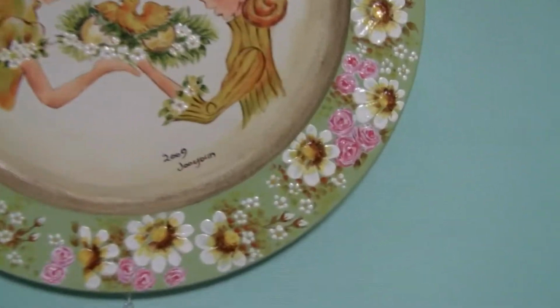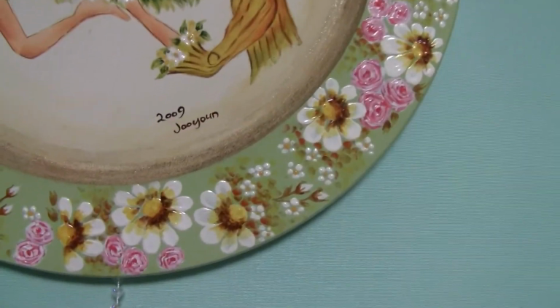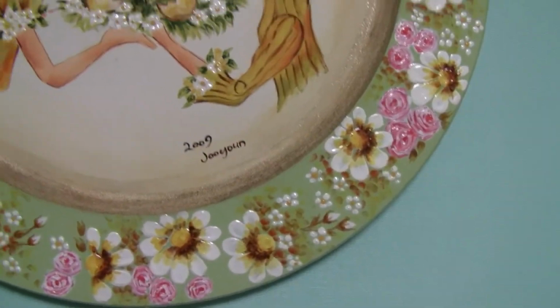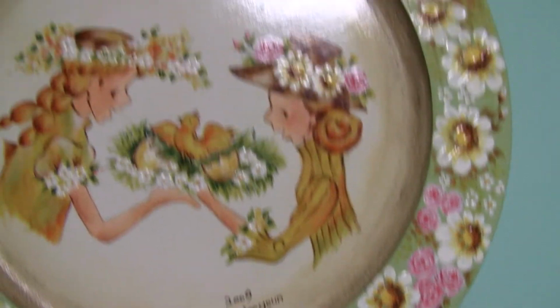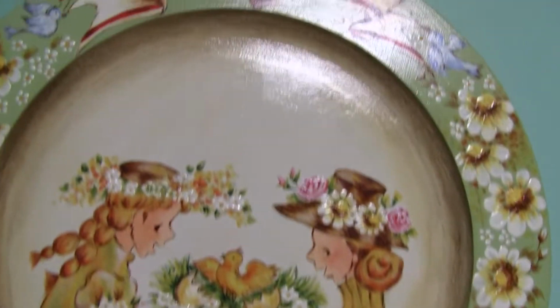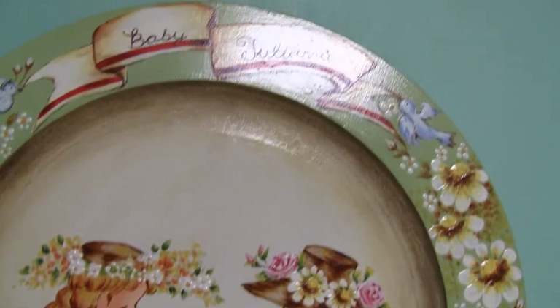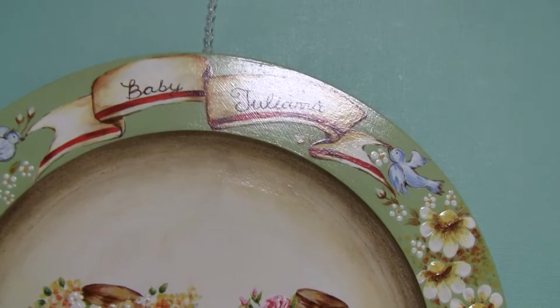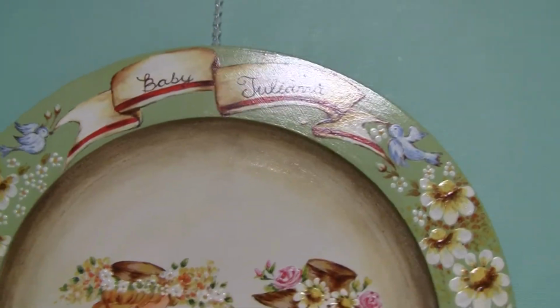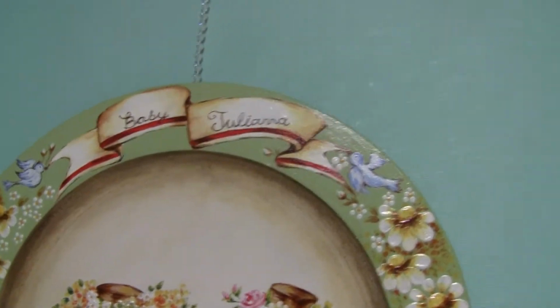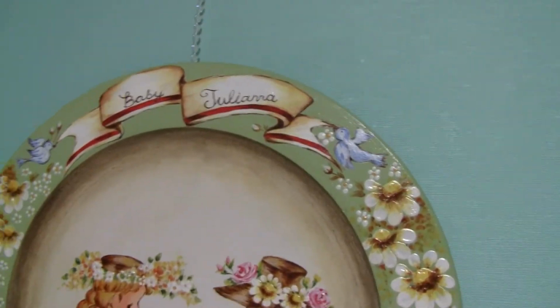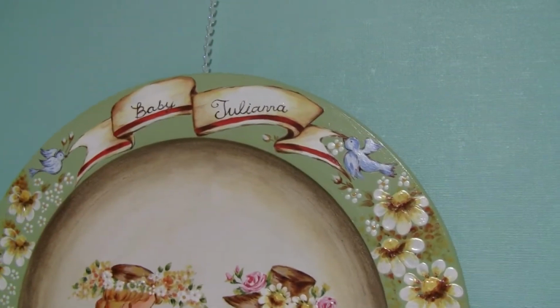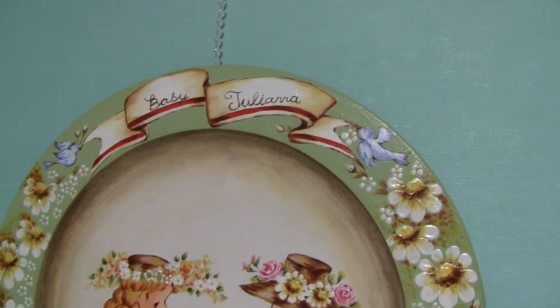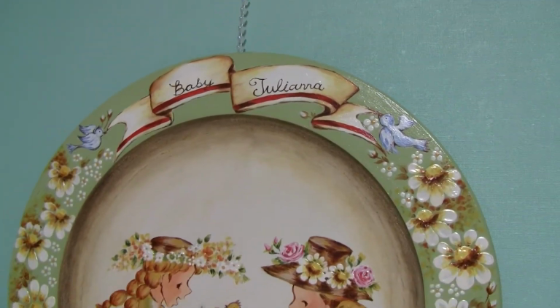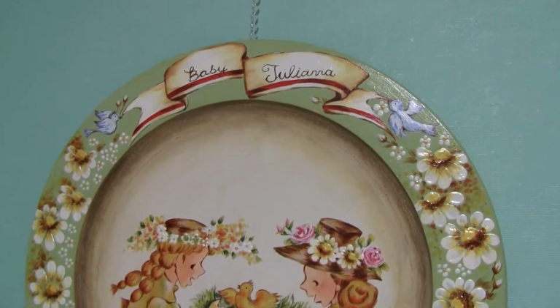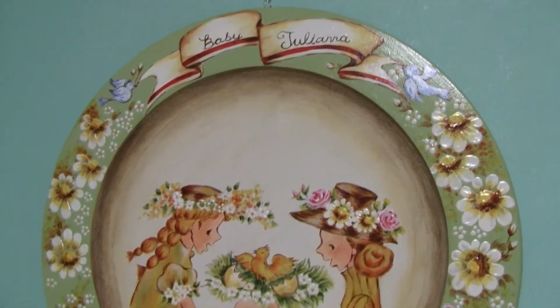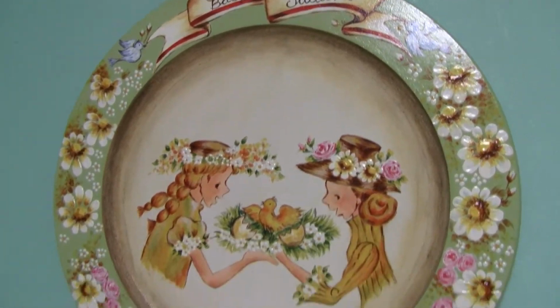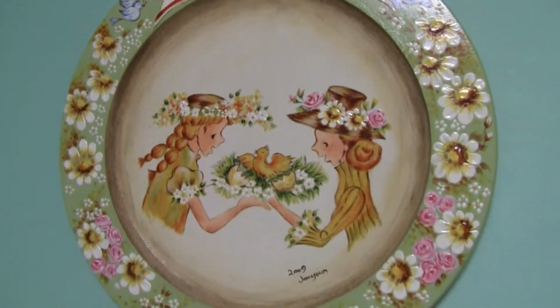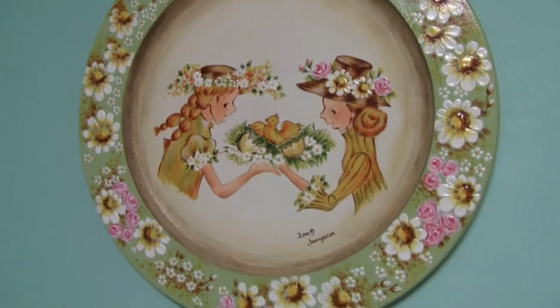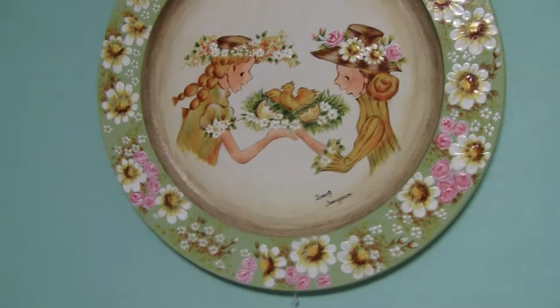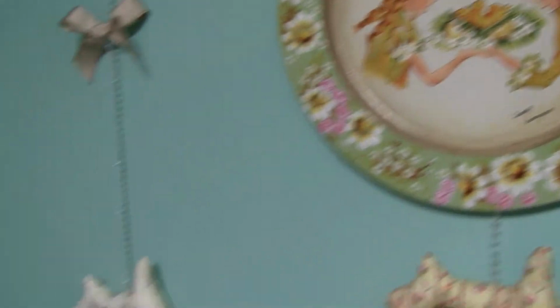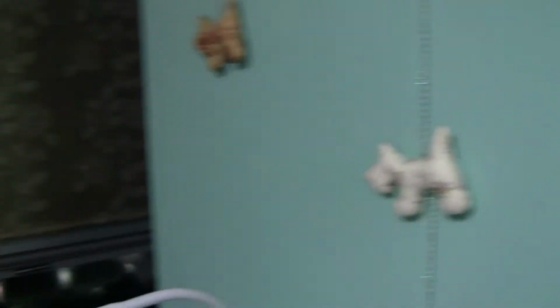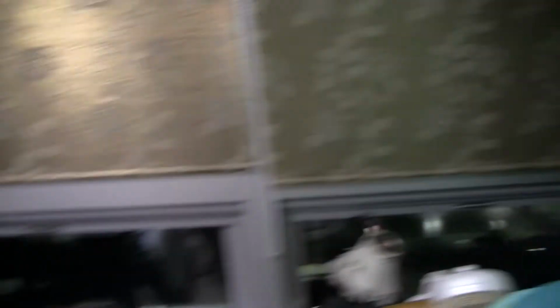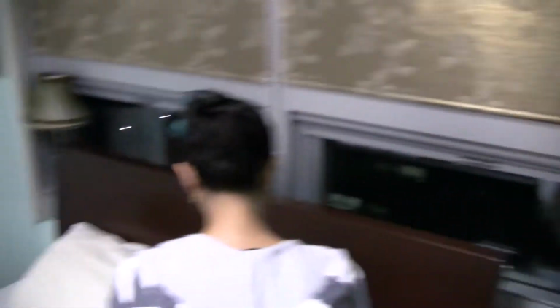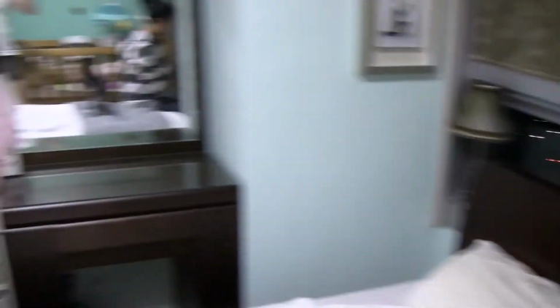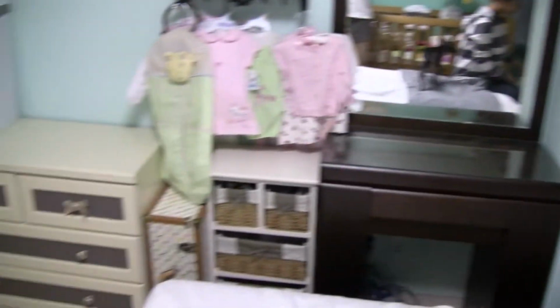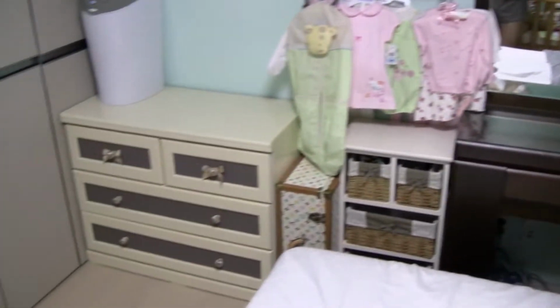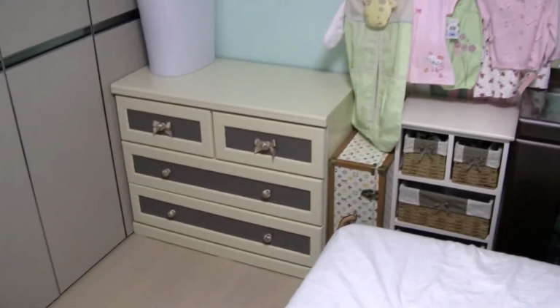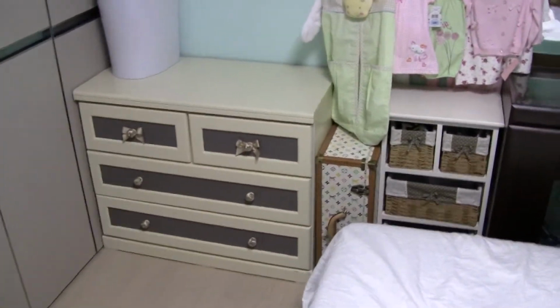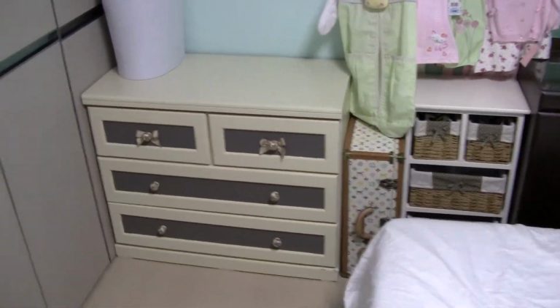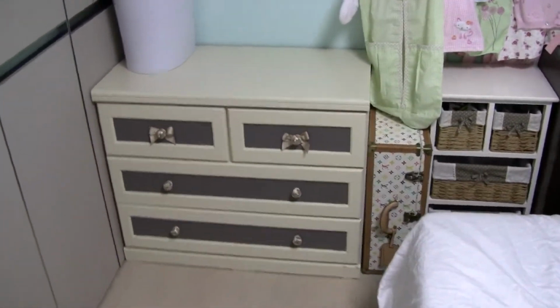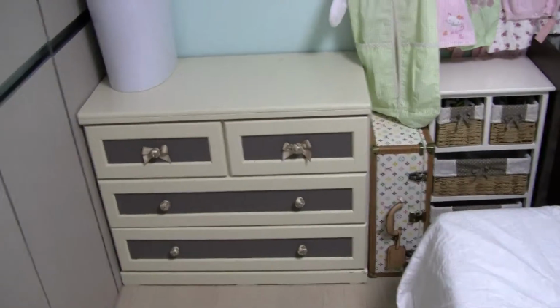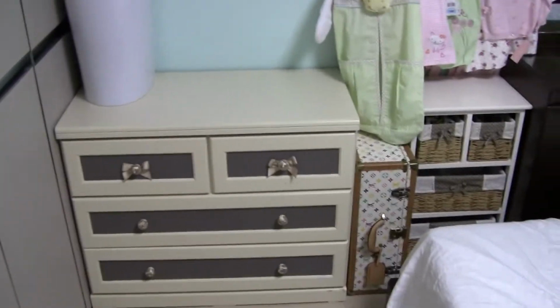Here's Jooyeon. Baby Juliana. Pretty cool. And this is the dresser that she made for baby clothes.